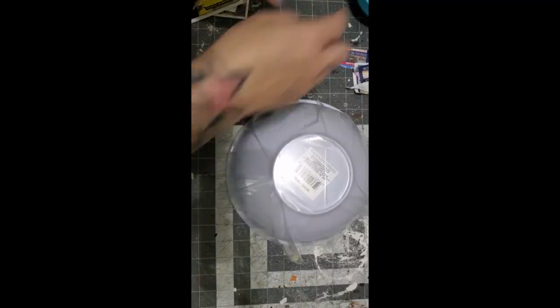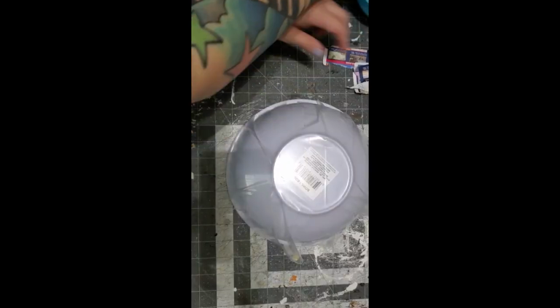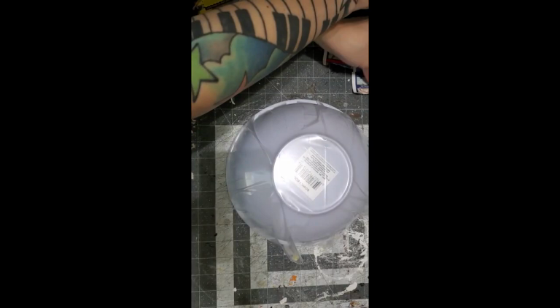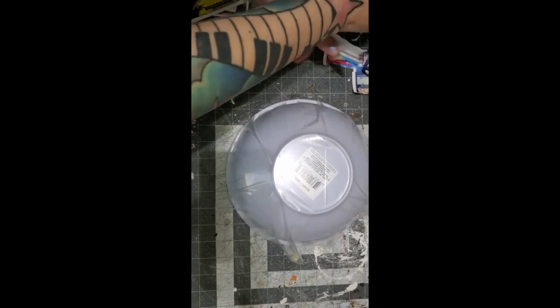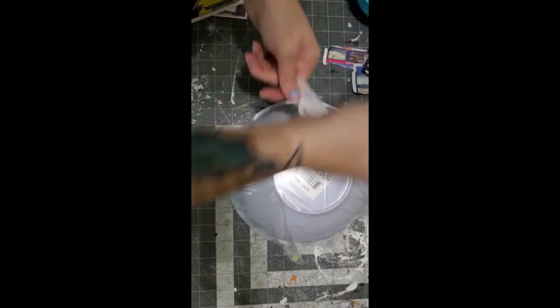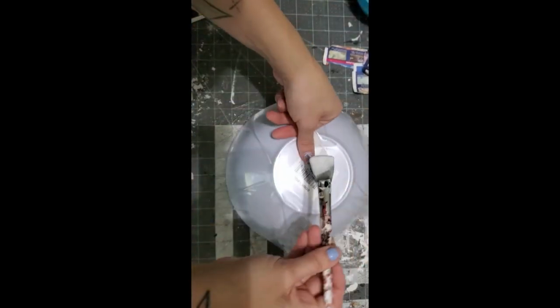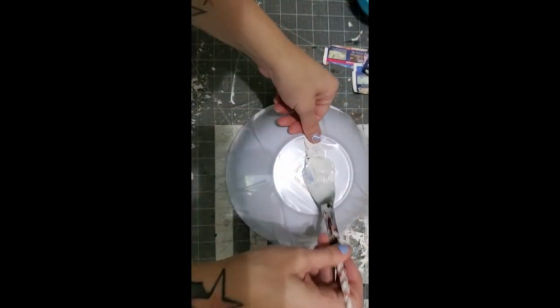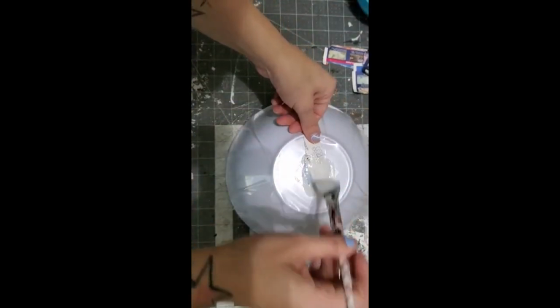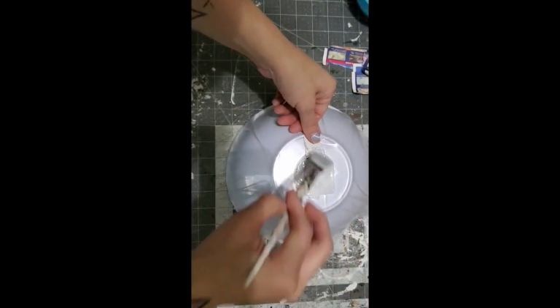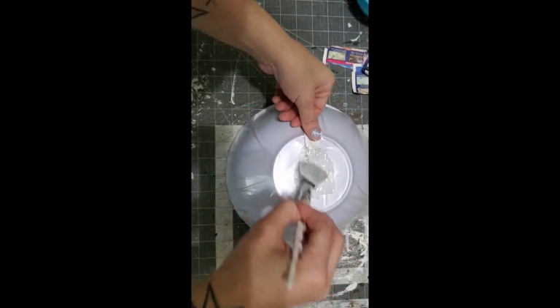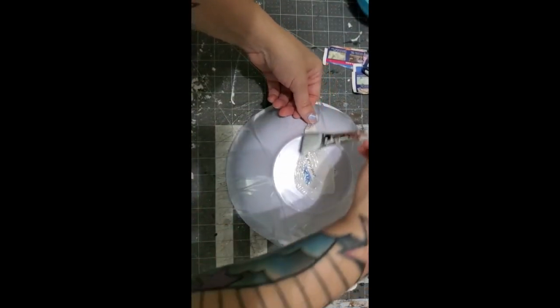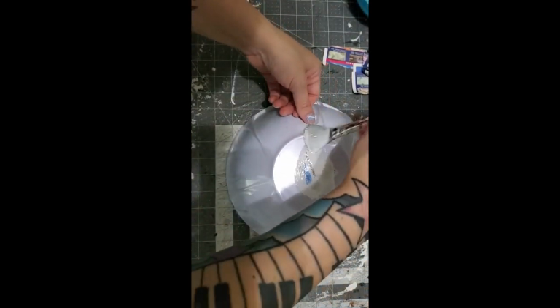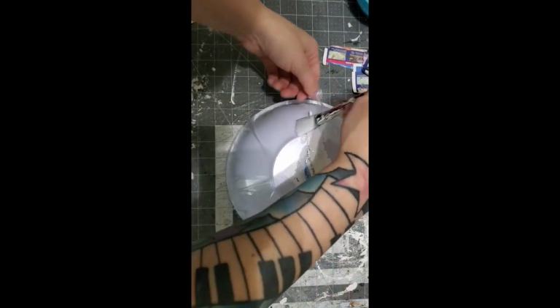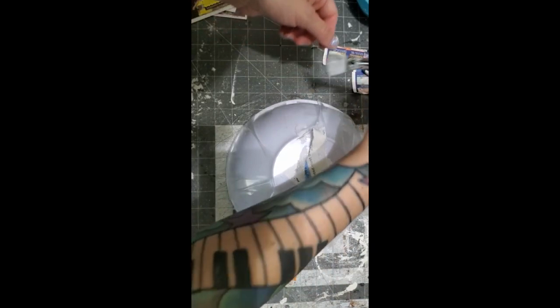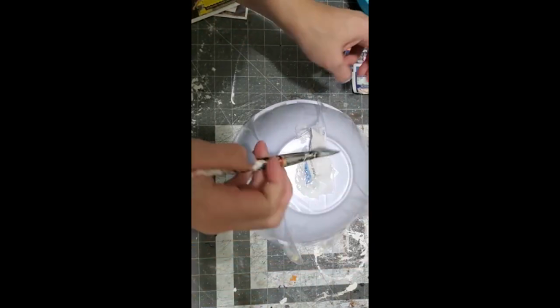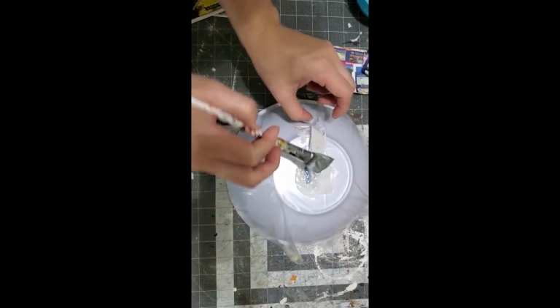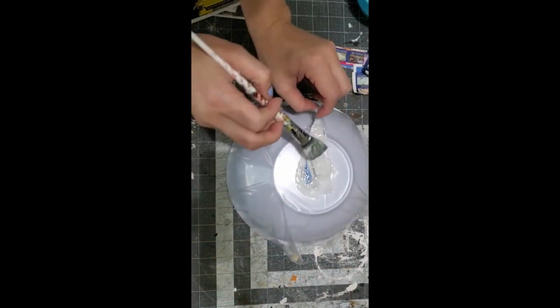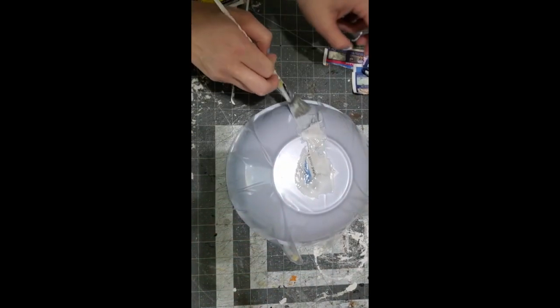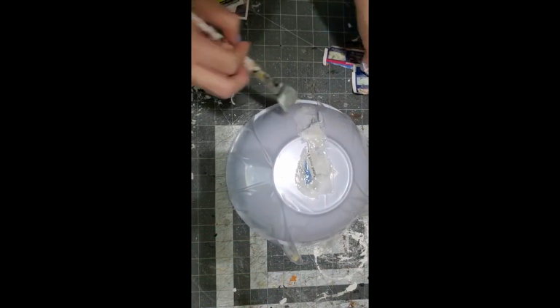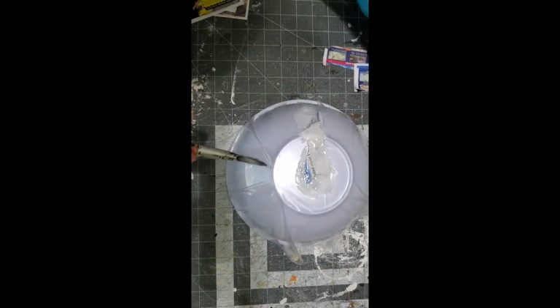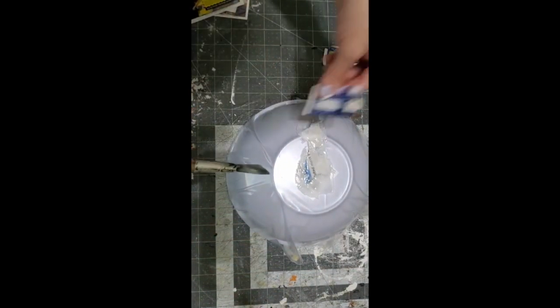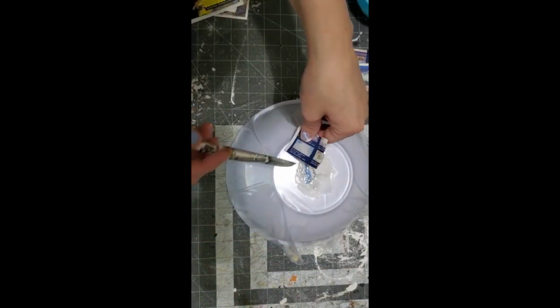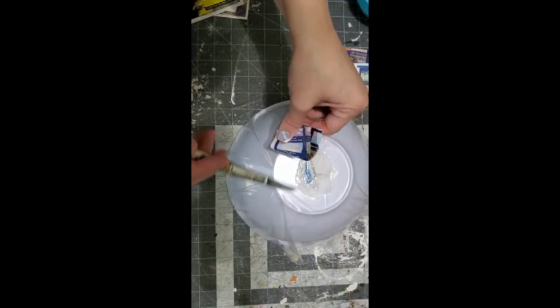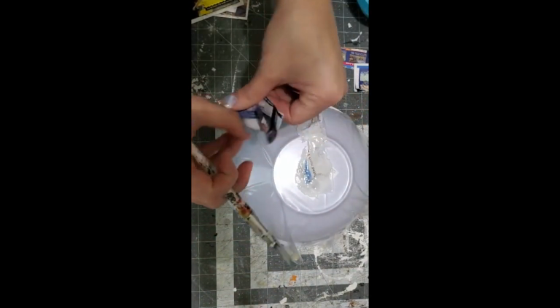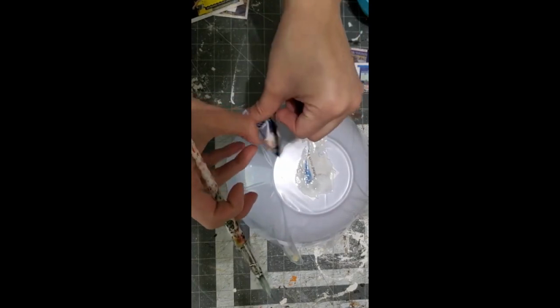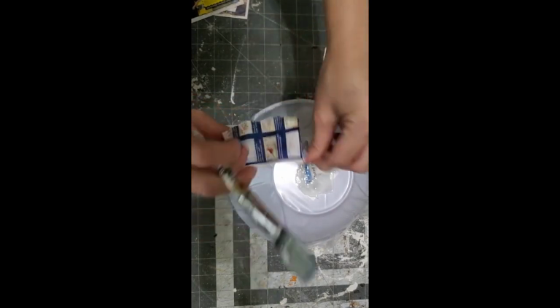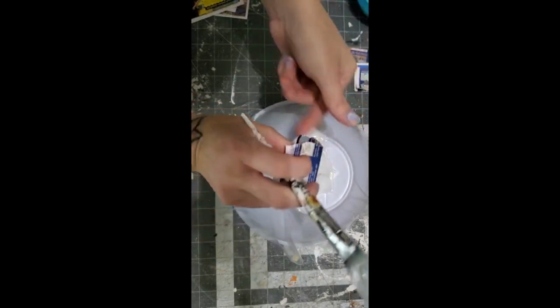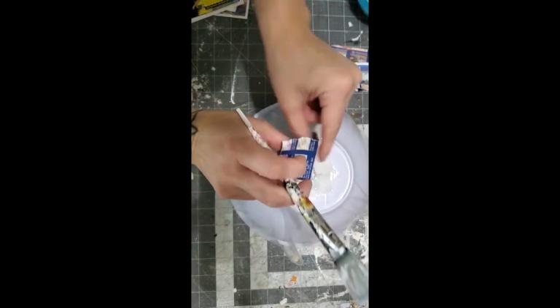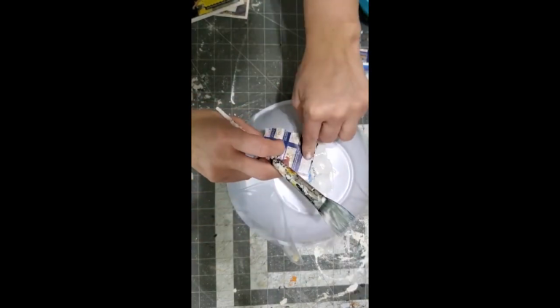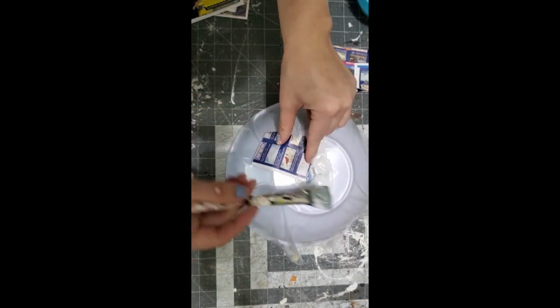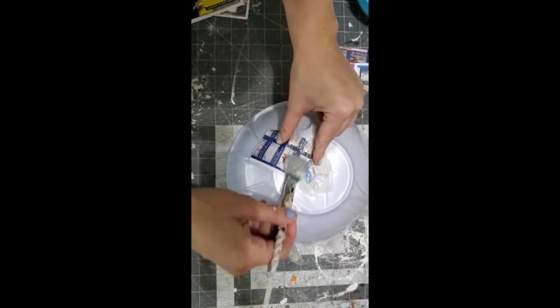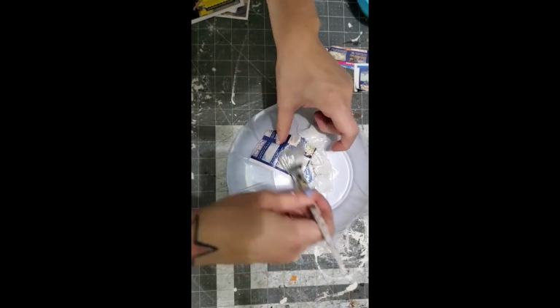Here I used a mixing bowl and put plastic down — this is how I'm going to make the mask. We are just going to do newspaper and glue and paper mache the whole bottom of it.